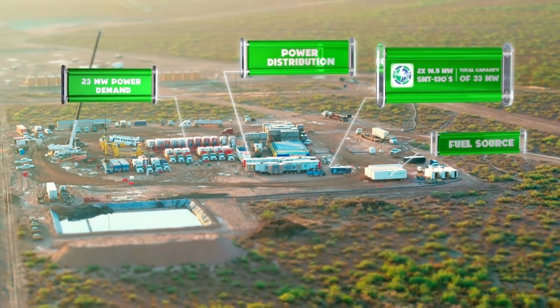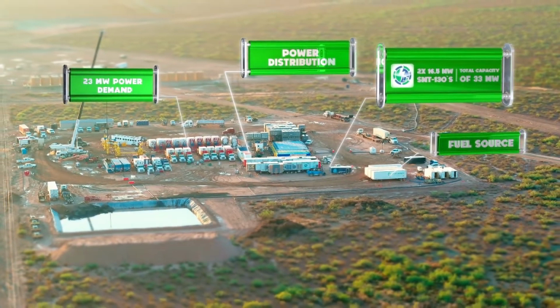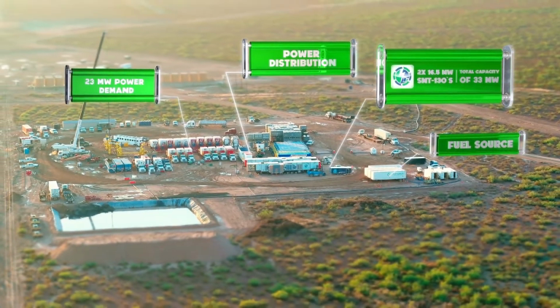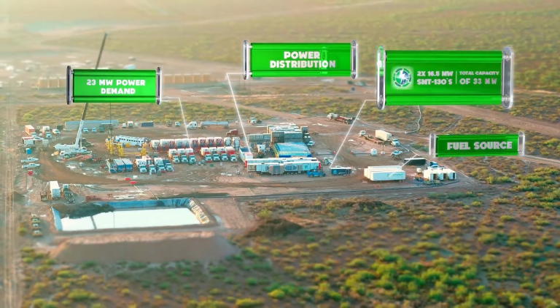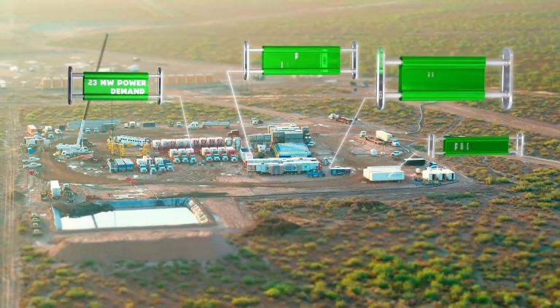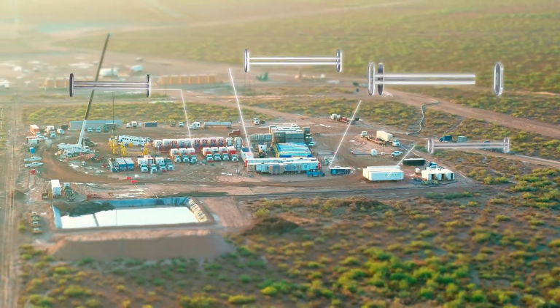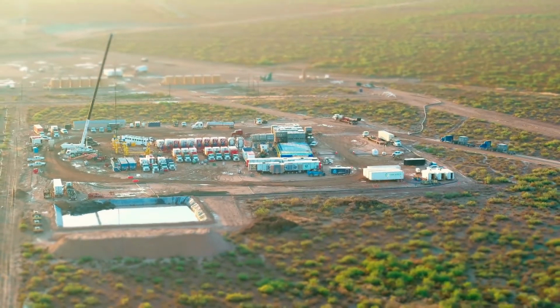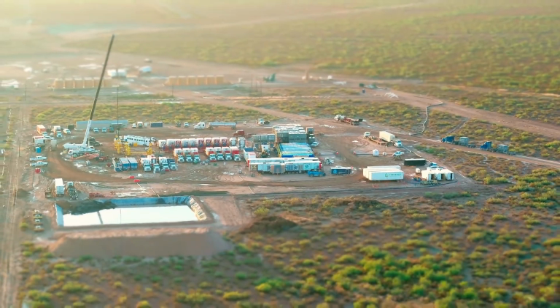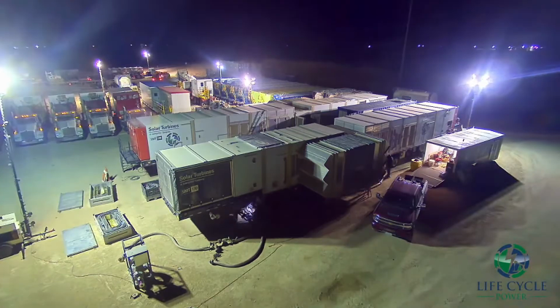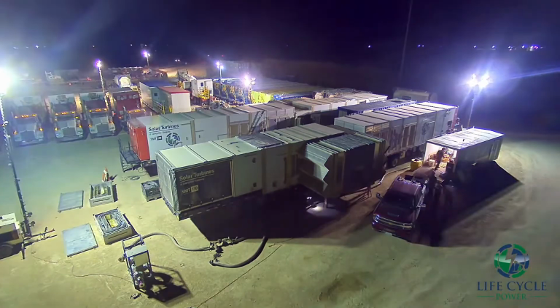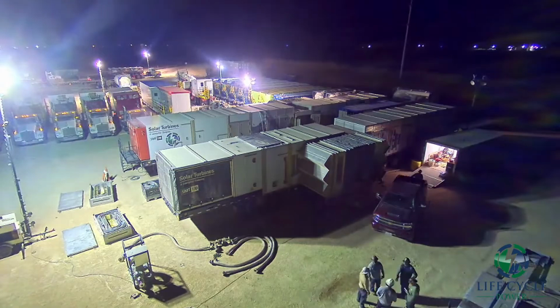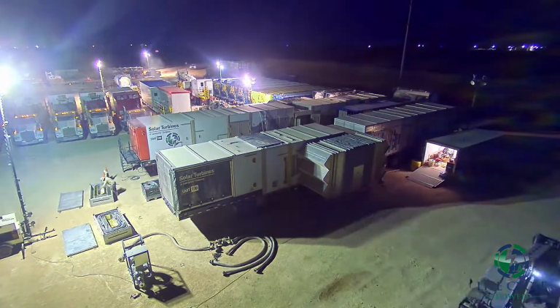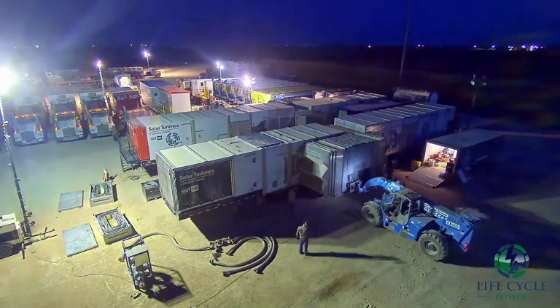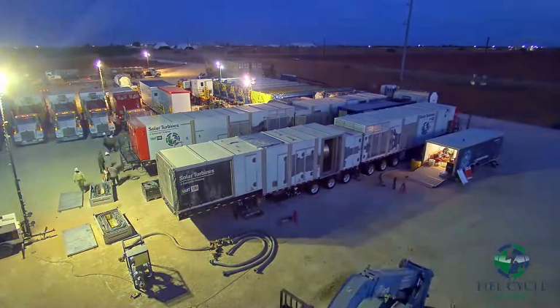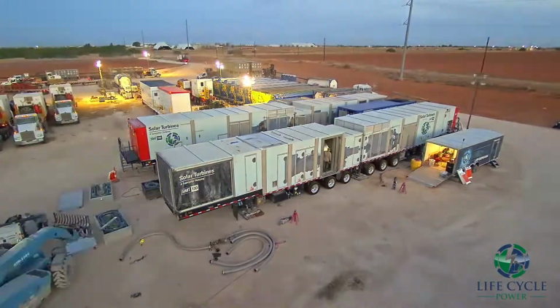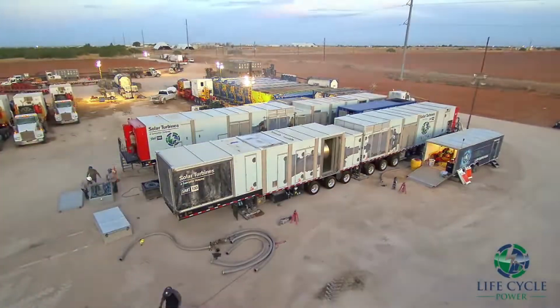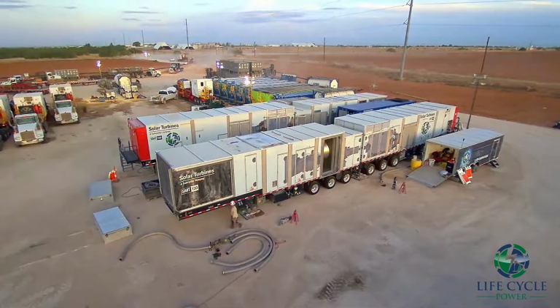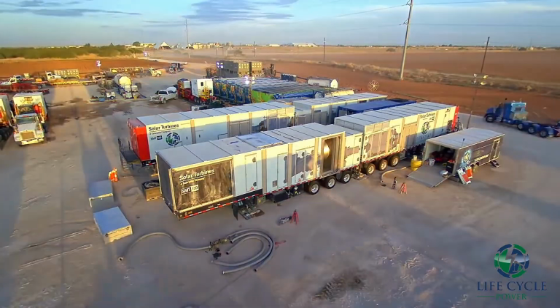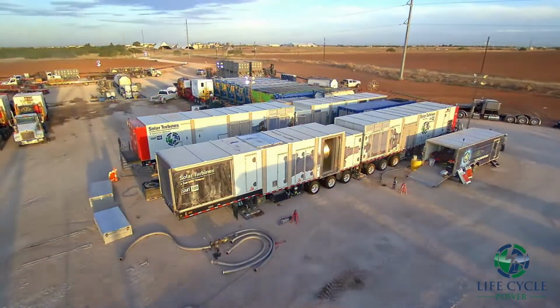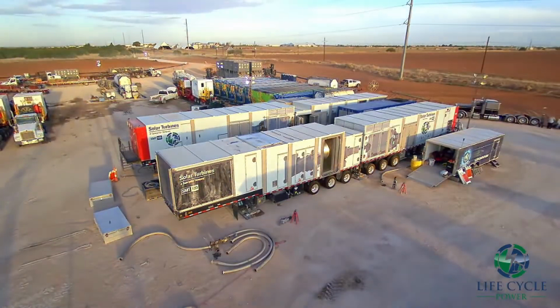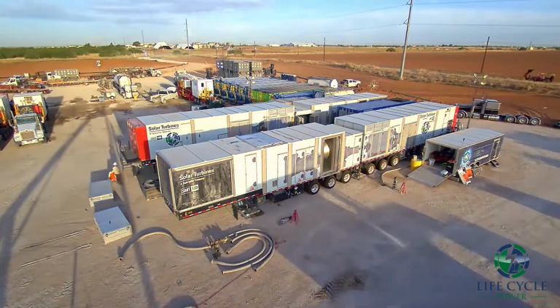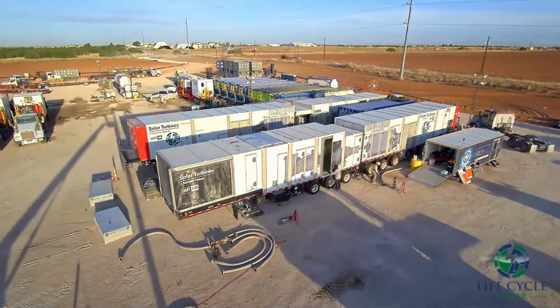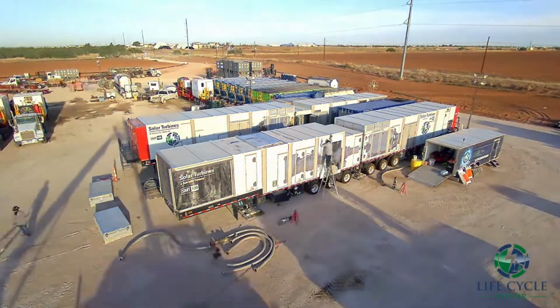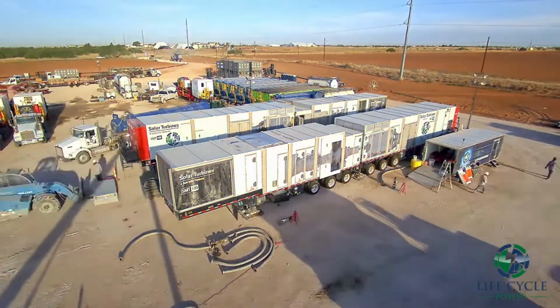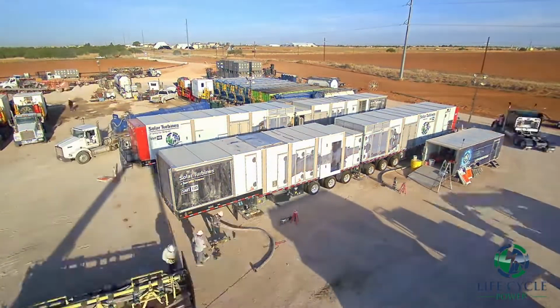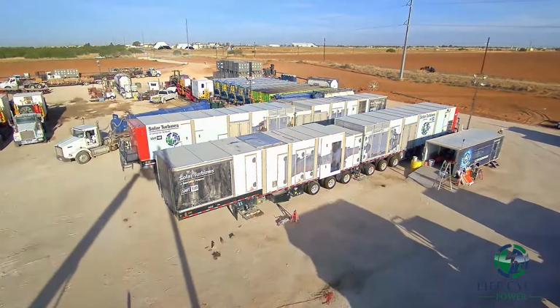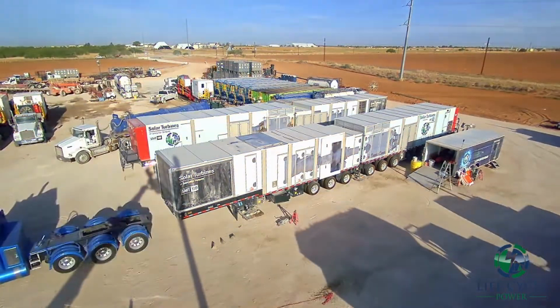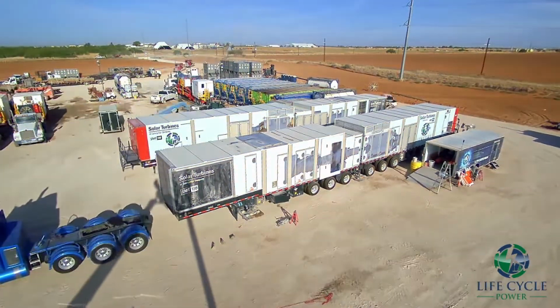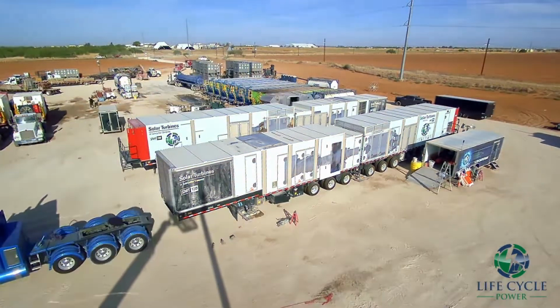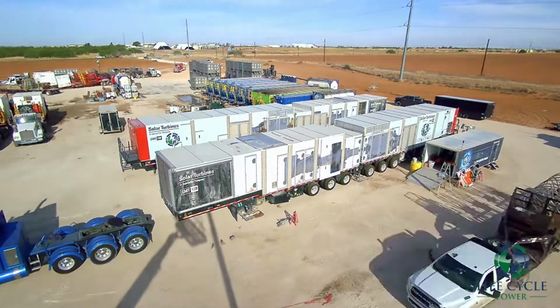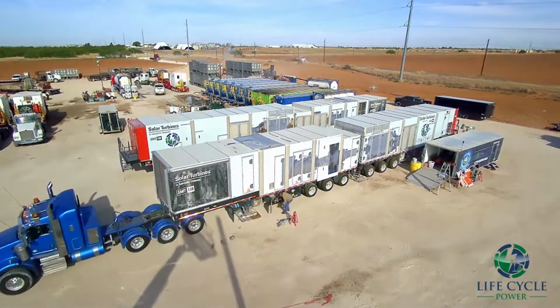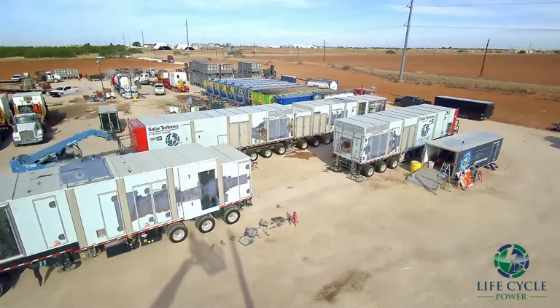After a full systems verification over both packages, the units are deemed ready to provide power to the frack operation. Life Cycle's operations team works efficiently to disassemble, relocate, and reassemble both SMT 130 packages in less than 48 hours.